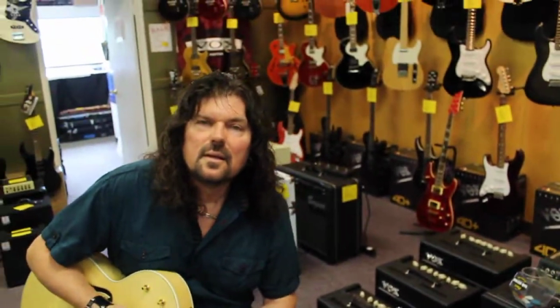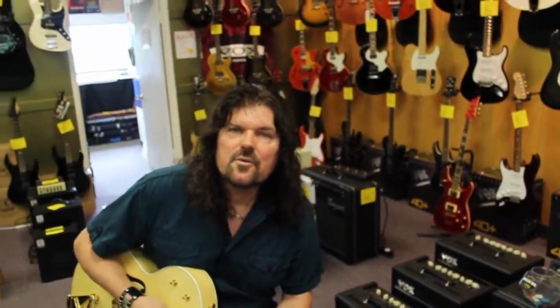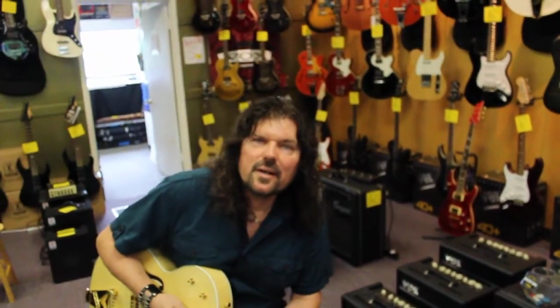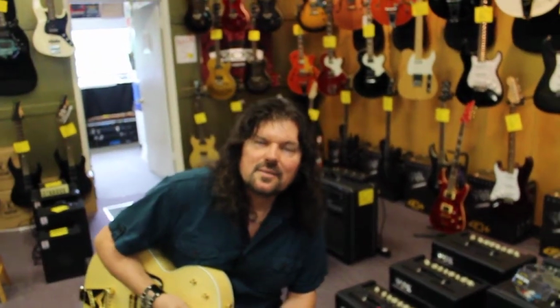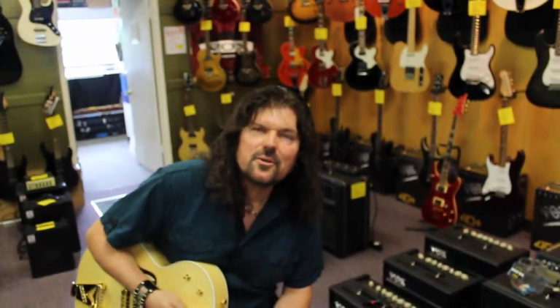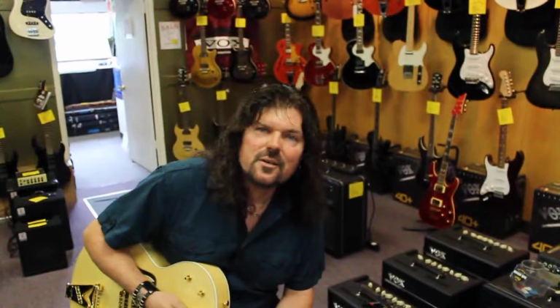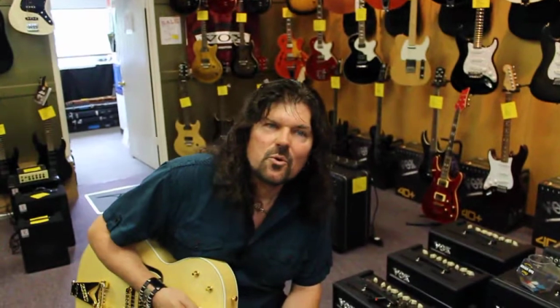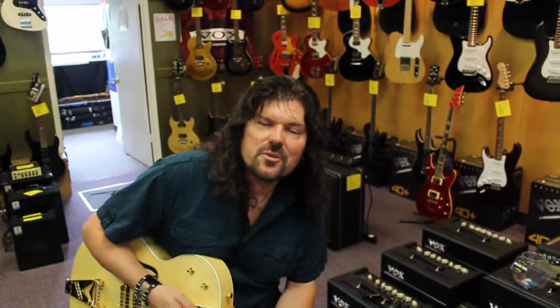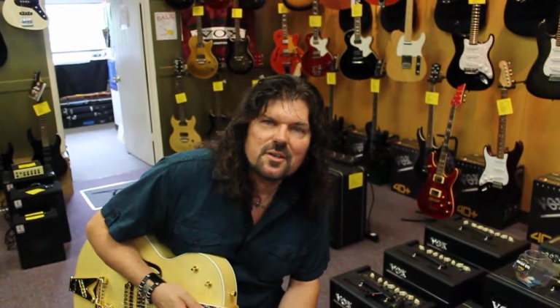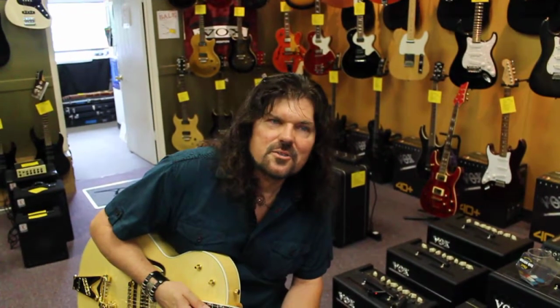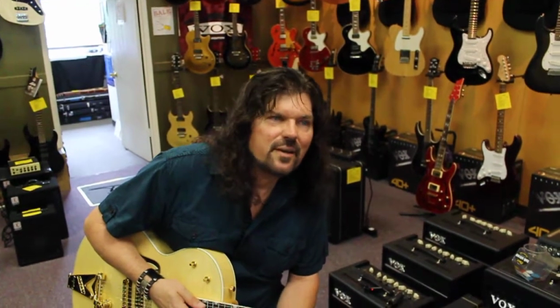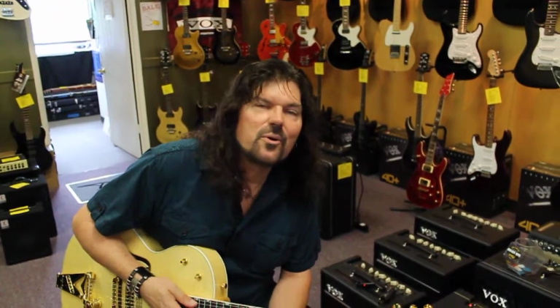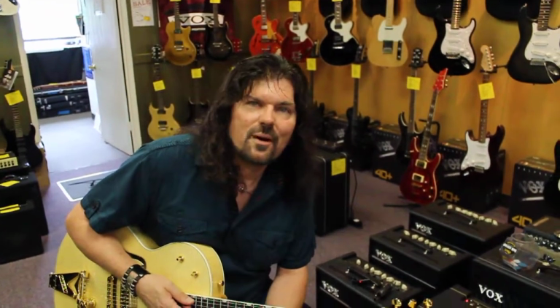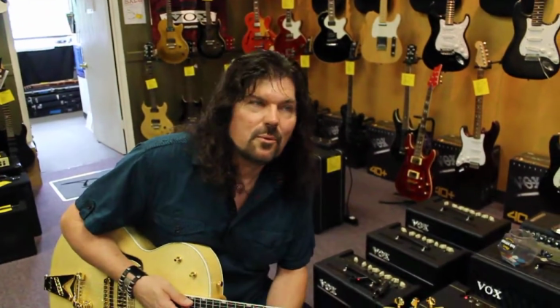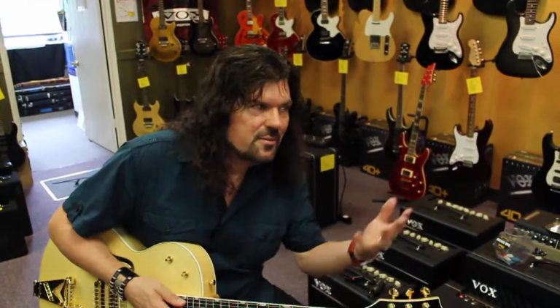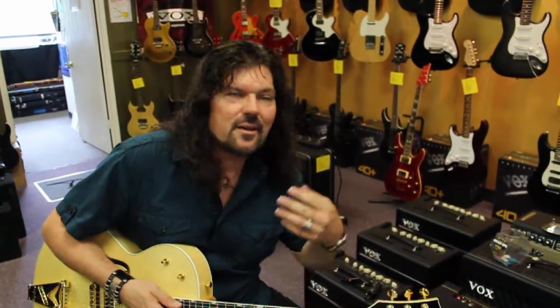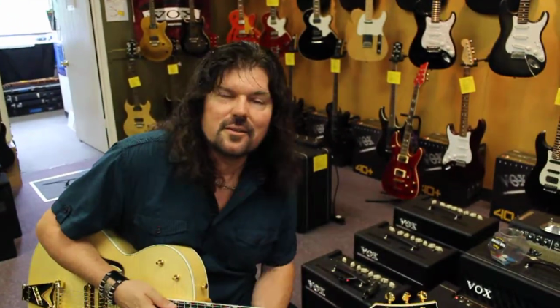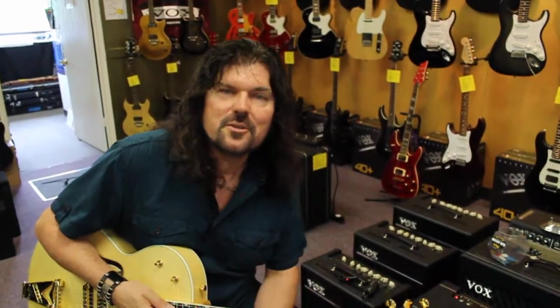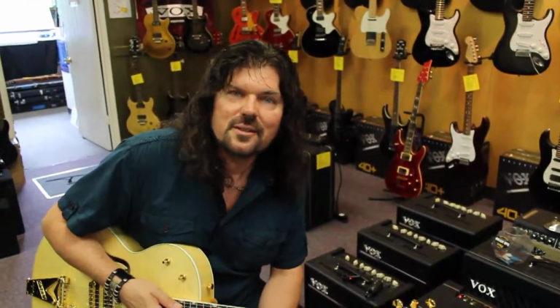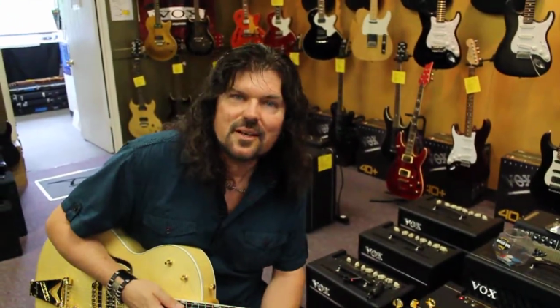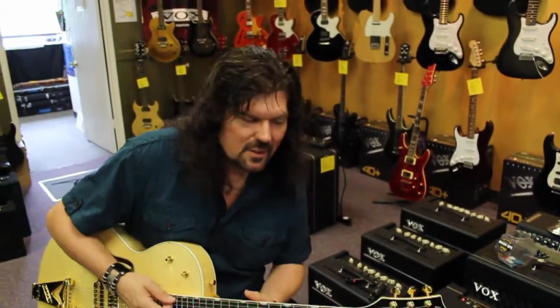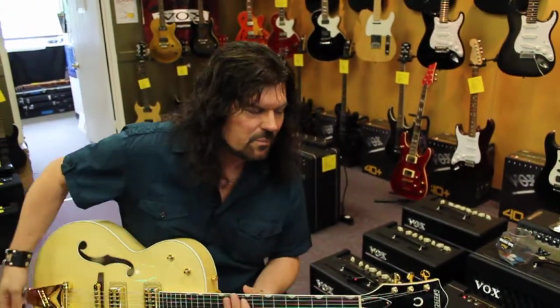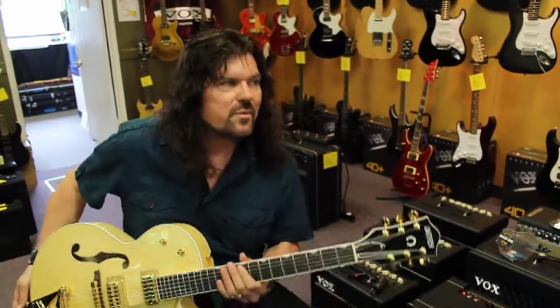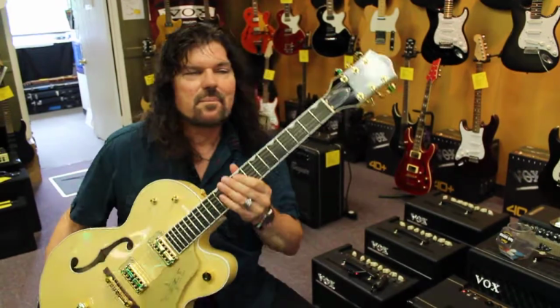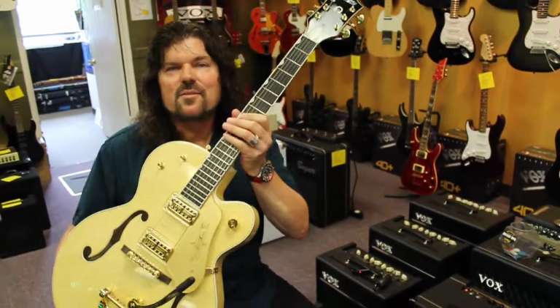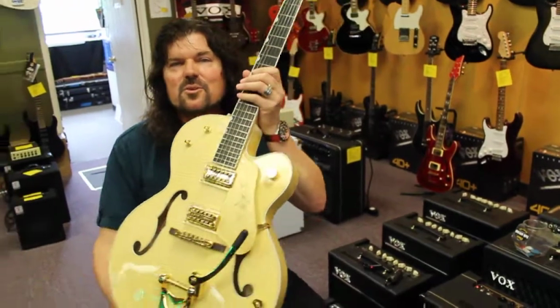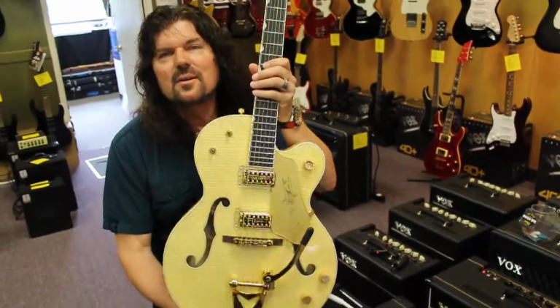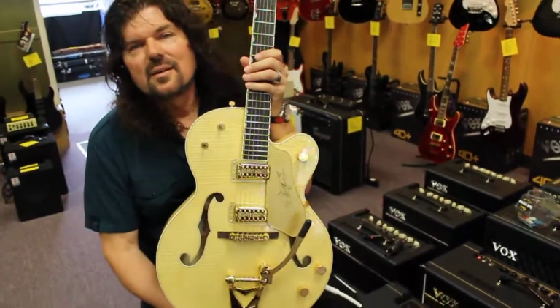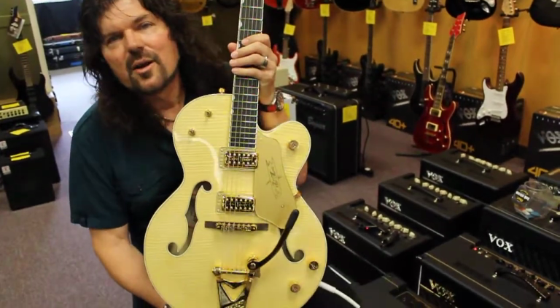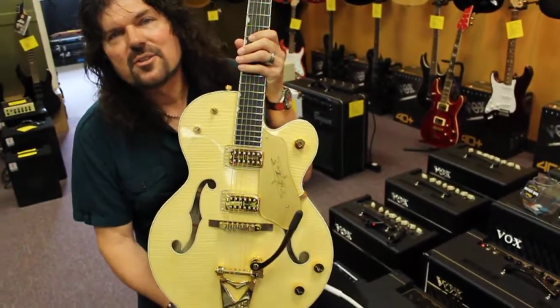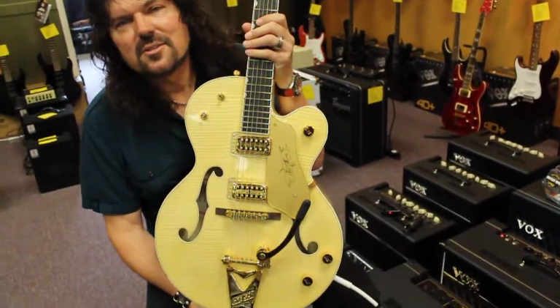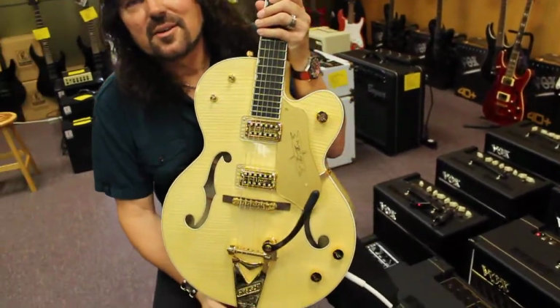Hey everybody, Michael here from Northwest Guitars. Are we pumped — Kevin and I are especially excited. We've got them back in the store: Gretsch Guitars.